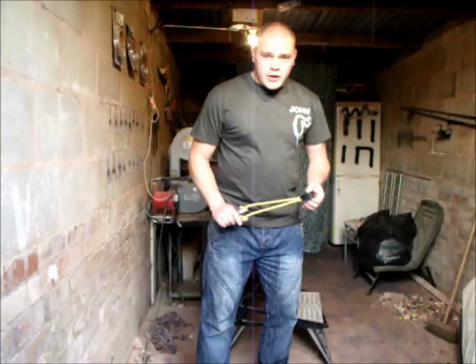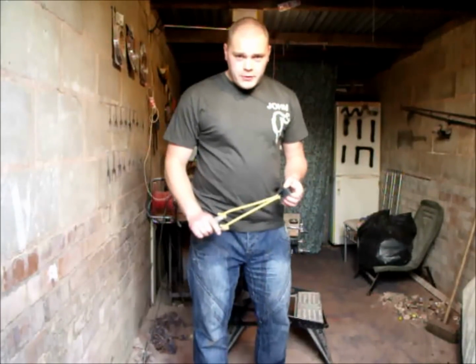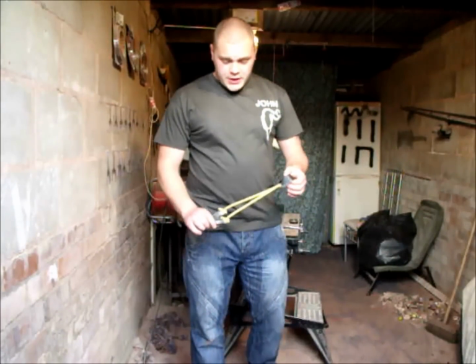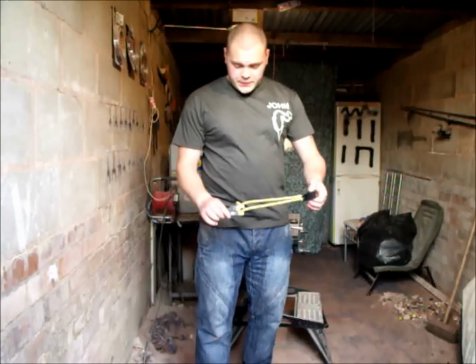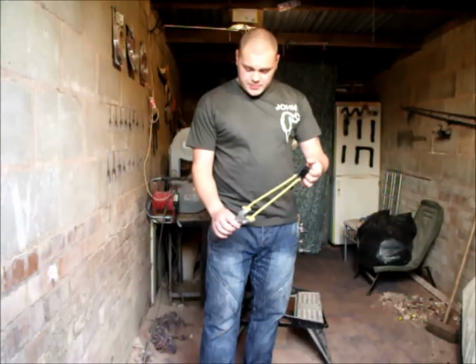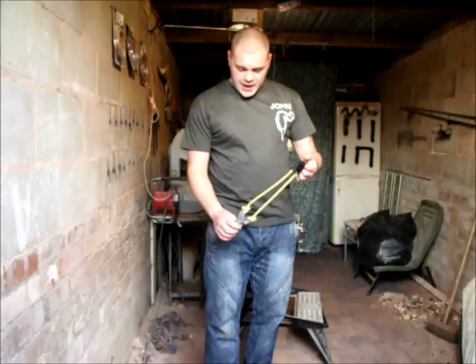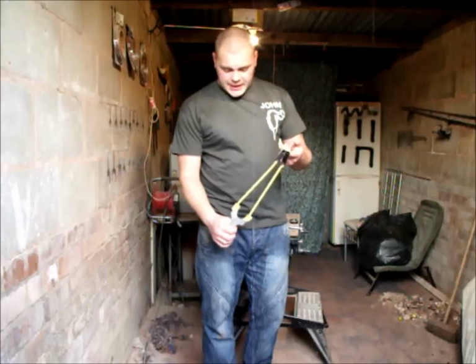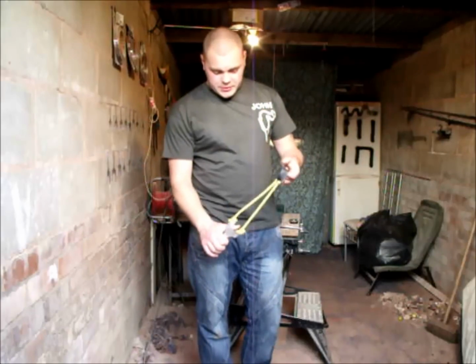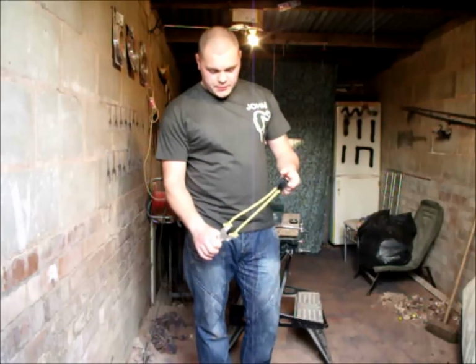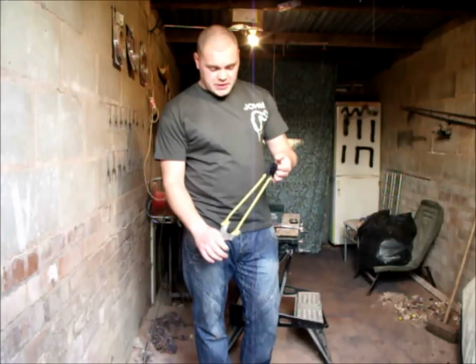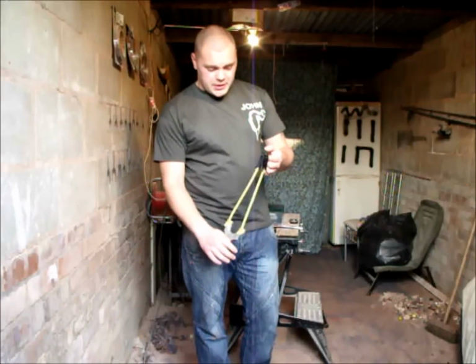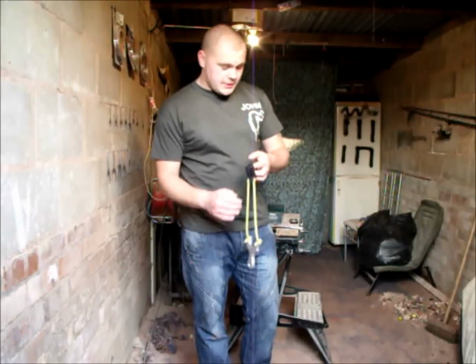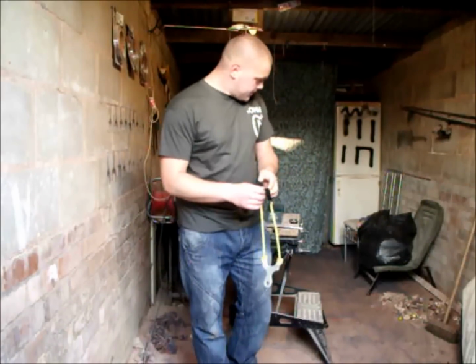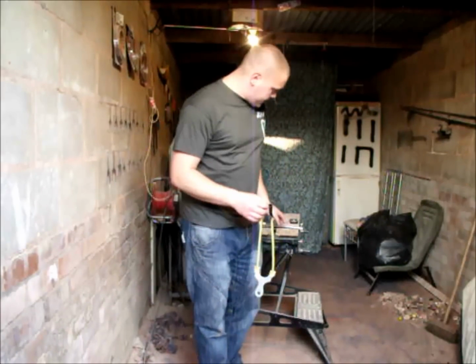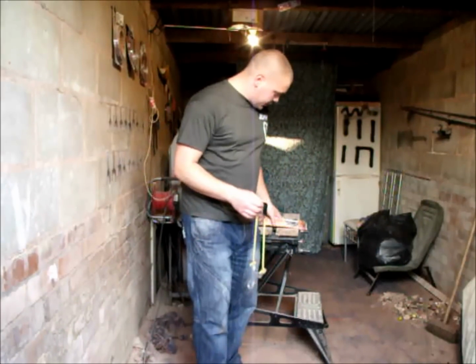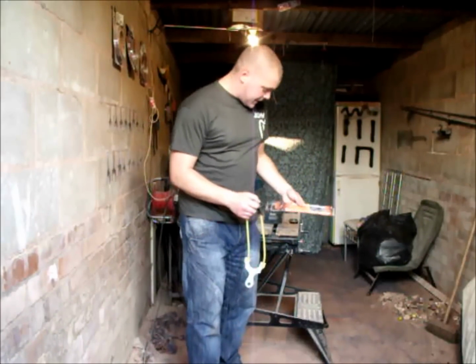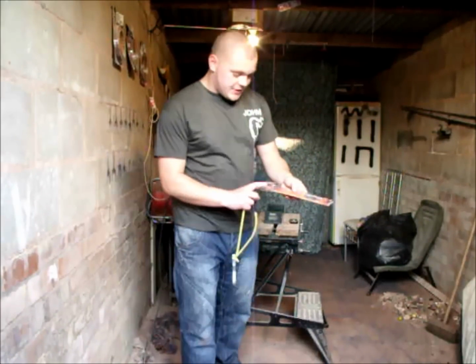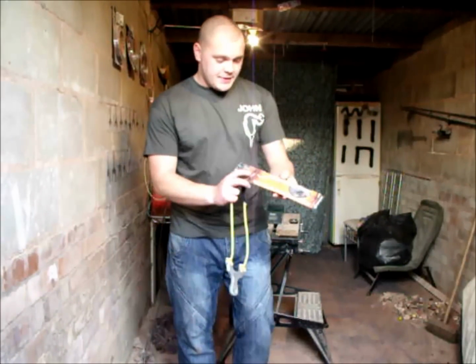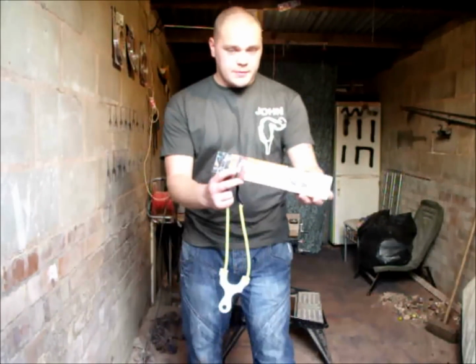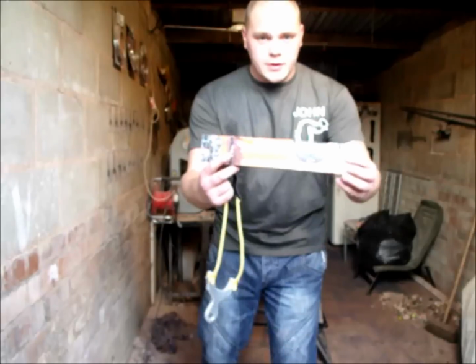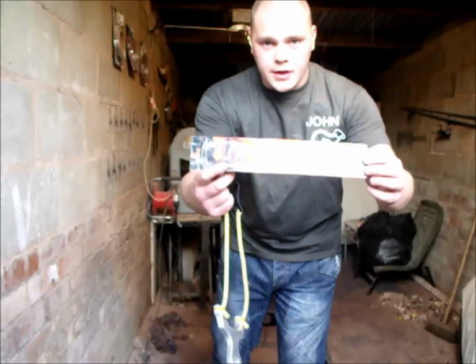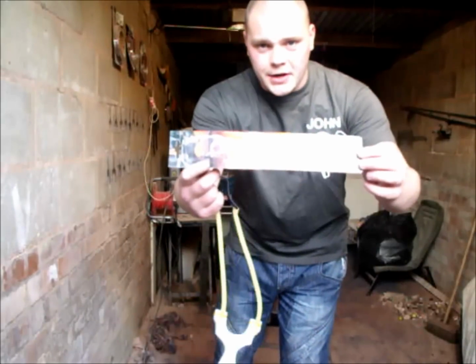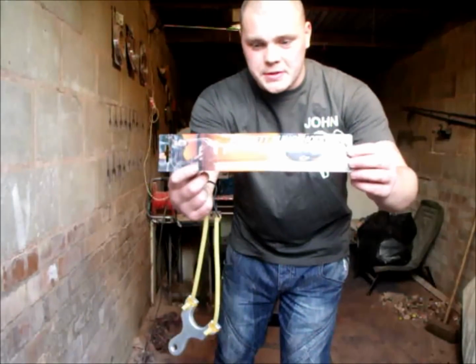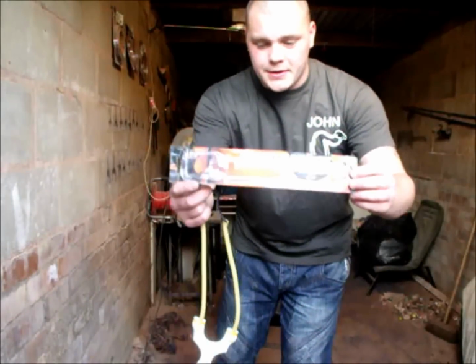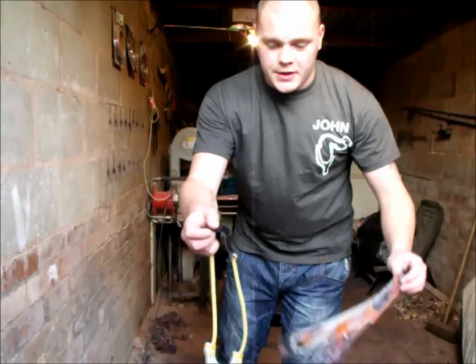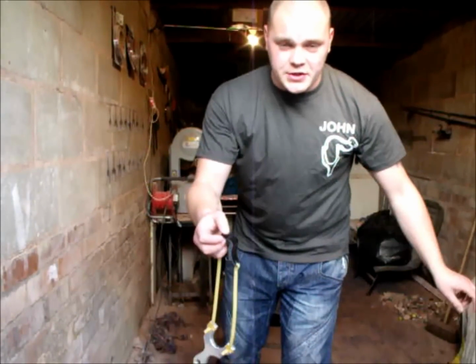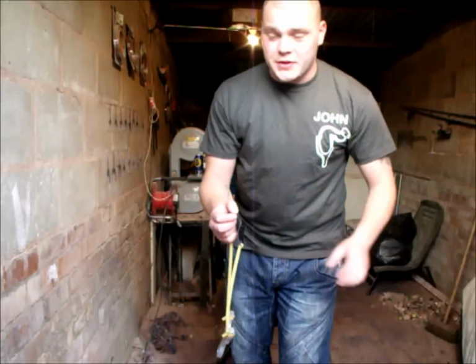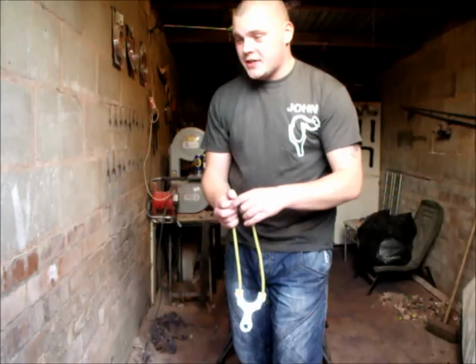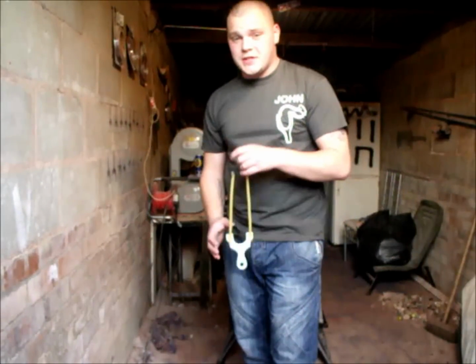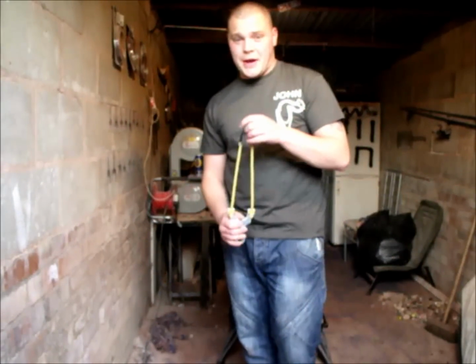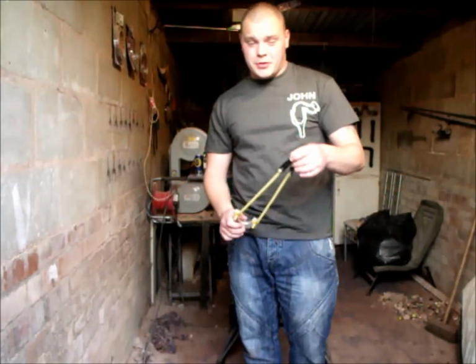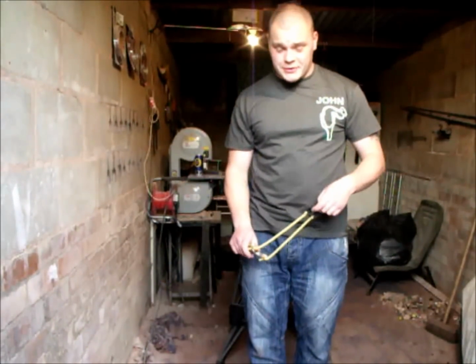Hiya folks, just fitted my alley catapult out with a set of Barnet bands, just took them out of the case — a brand new set of bands. The reason I'm doing this test is to see what power they're putting out.